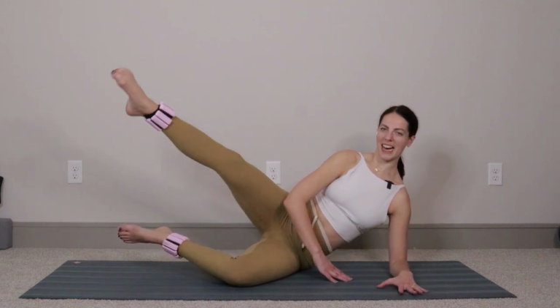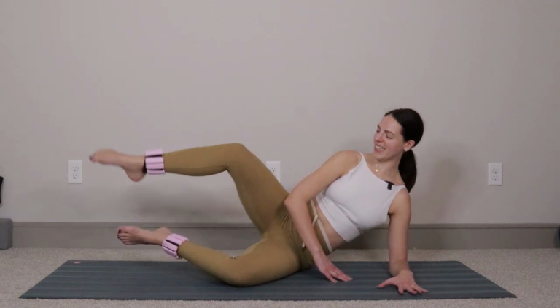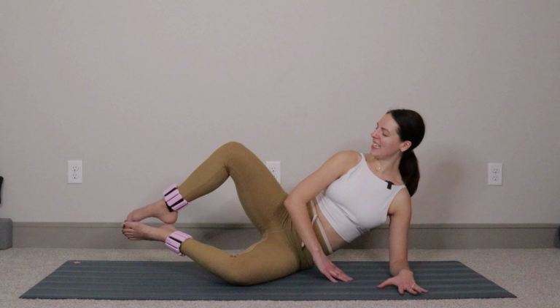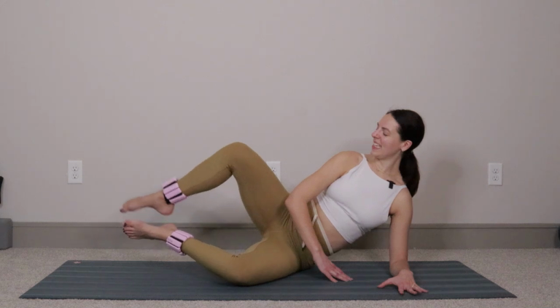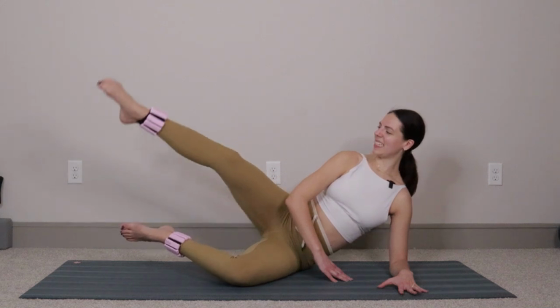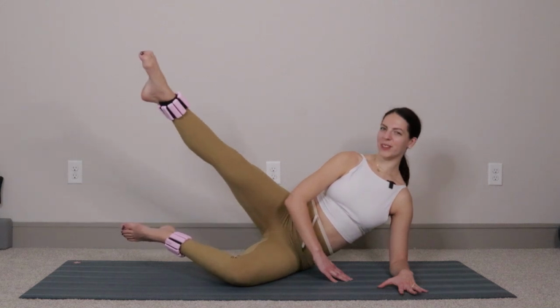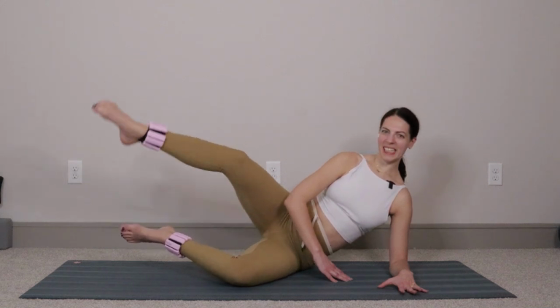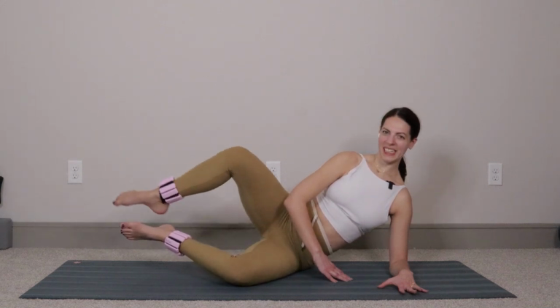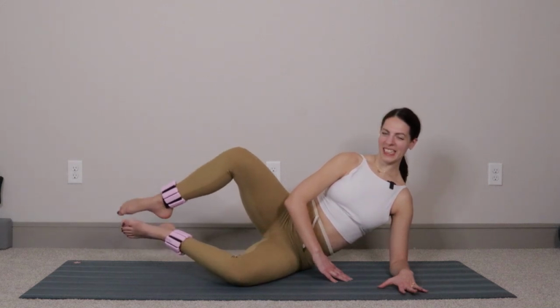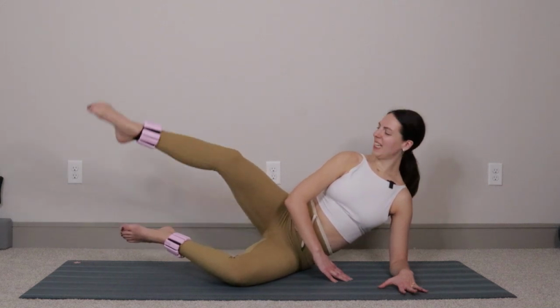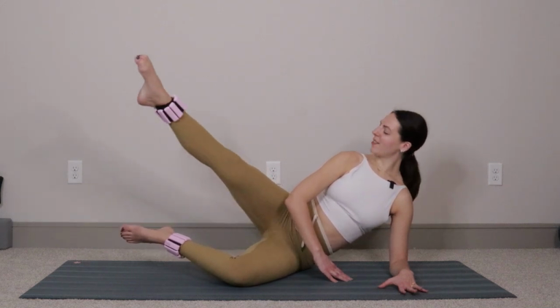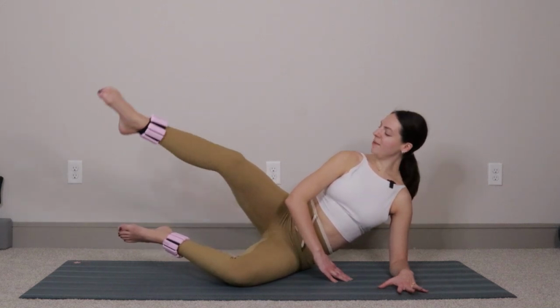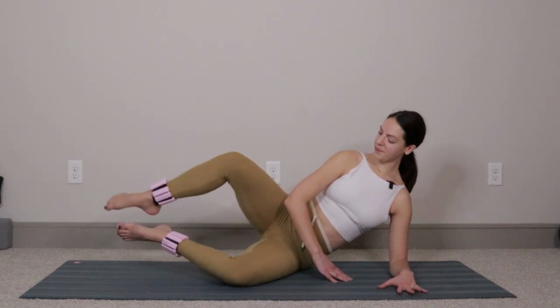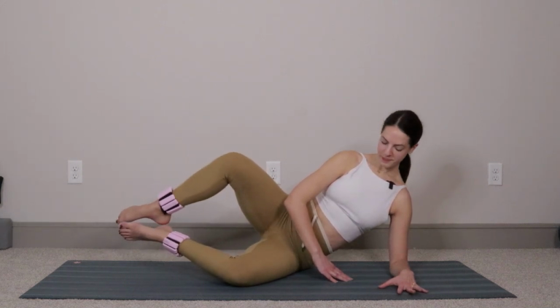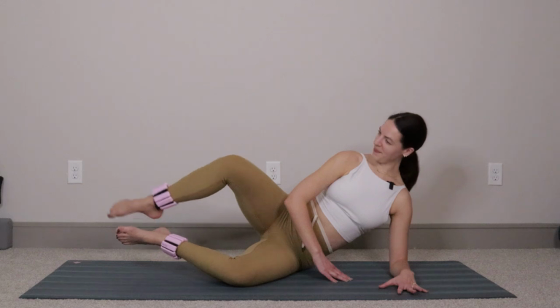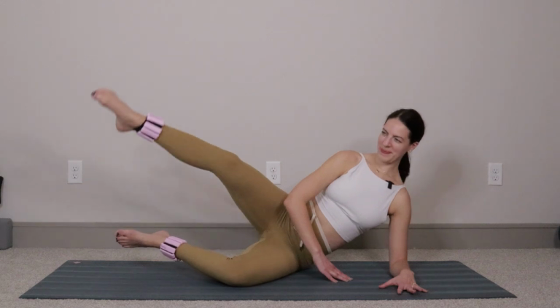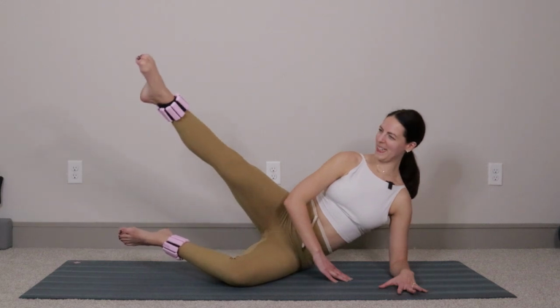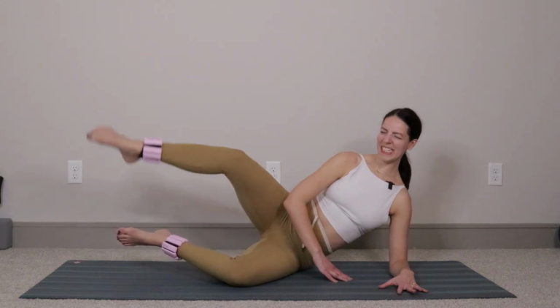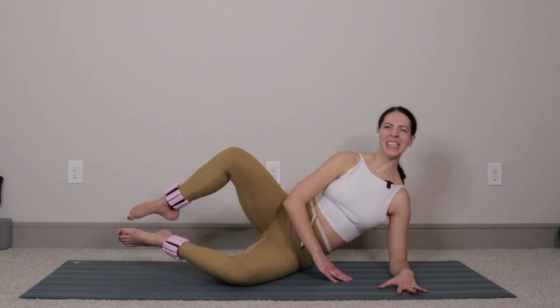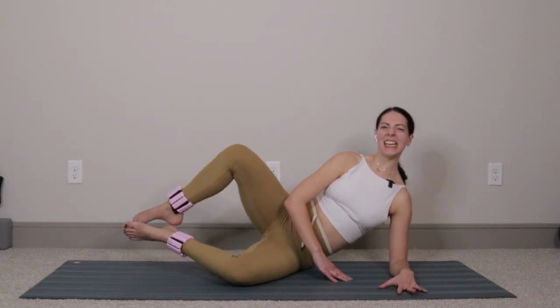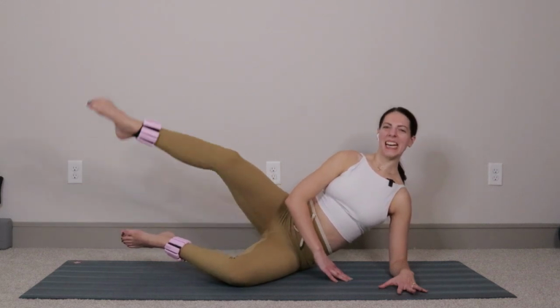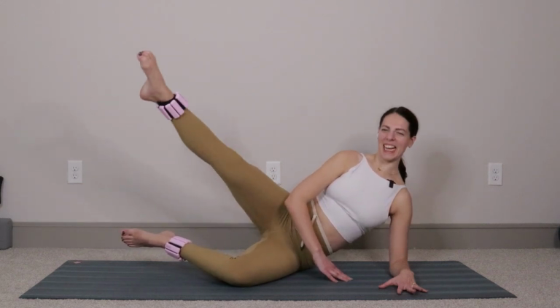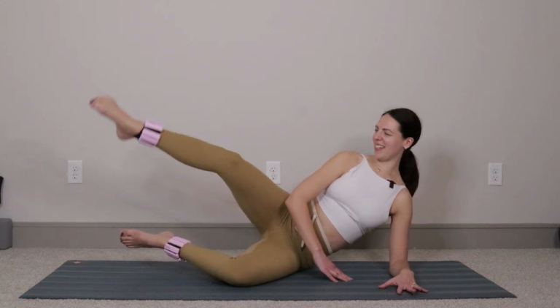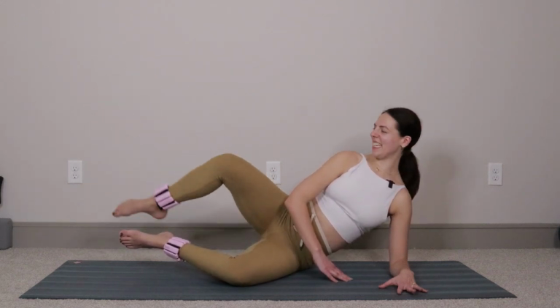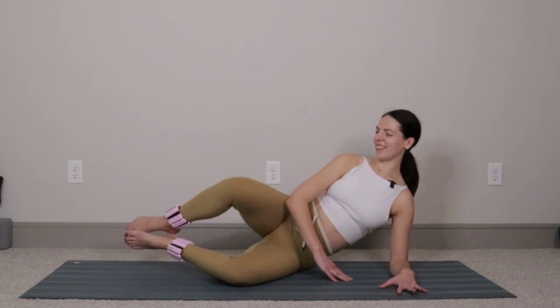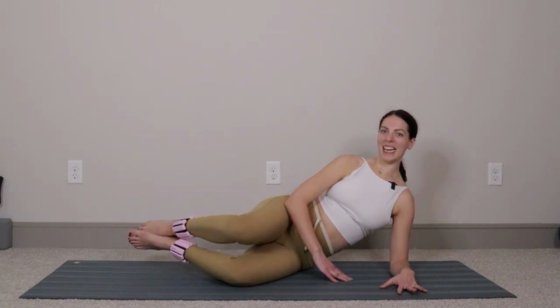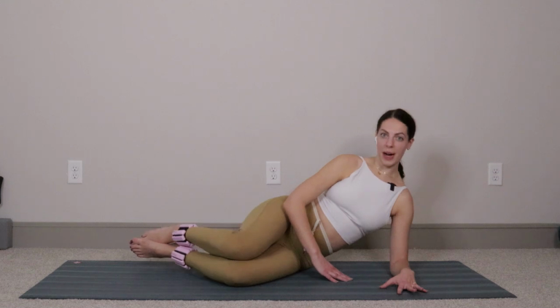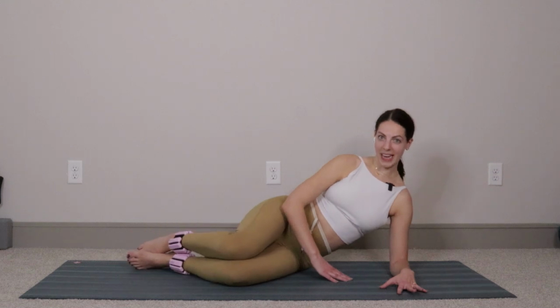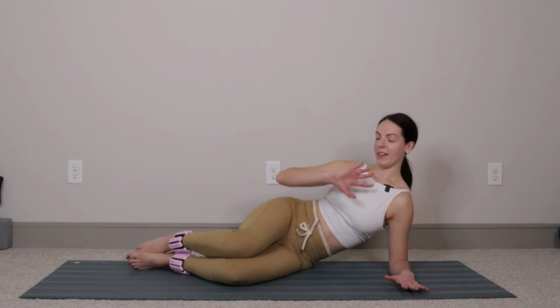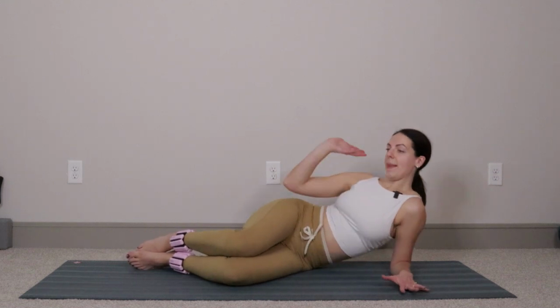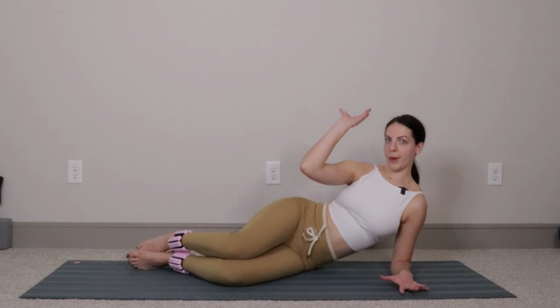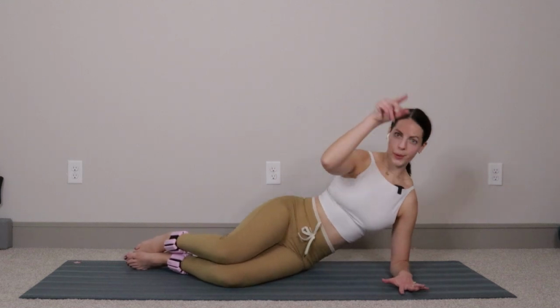Last one — open, kick the right leg out, pull the heels back in. Break it down: open, kick, bend, close. Four more, three, two, one. Then for six more: six, five, four, three, two, one. Take that right leg in, drop your legs down.